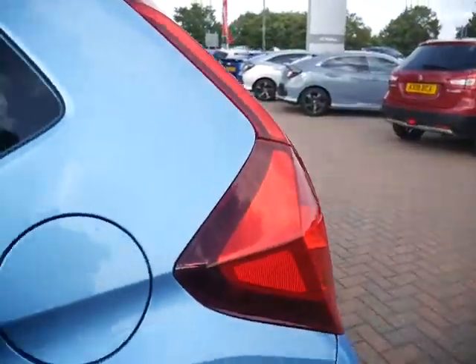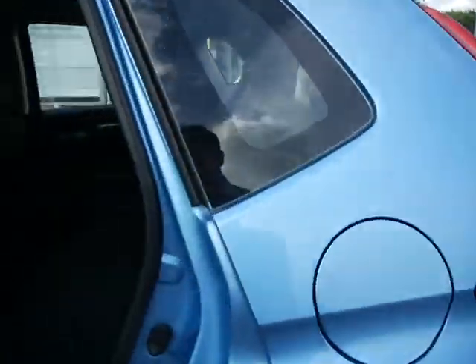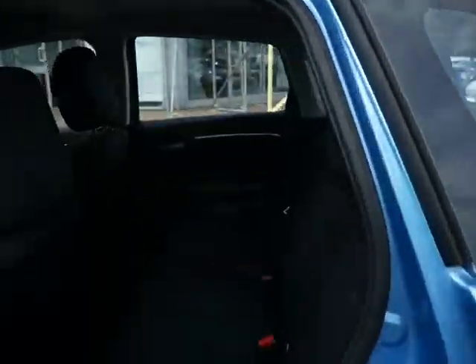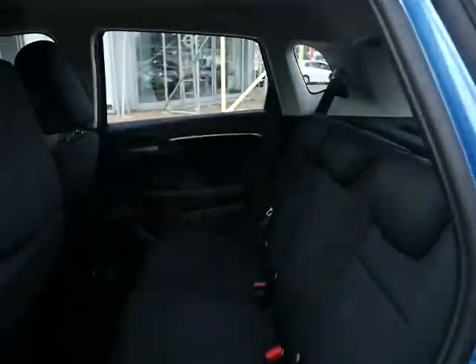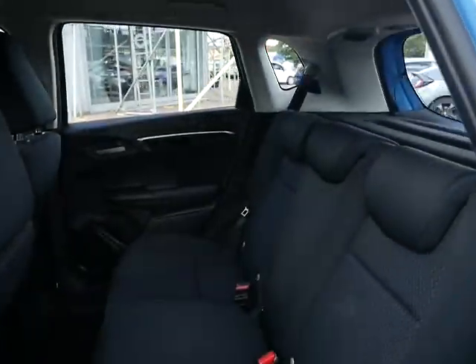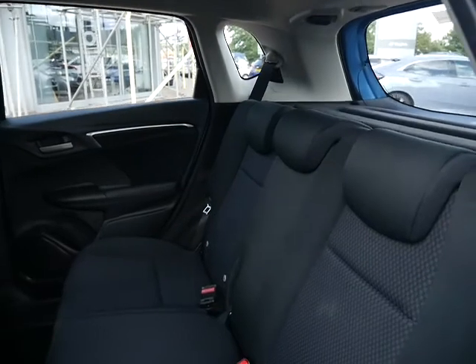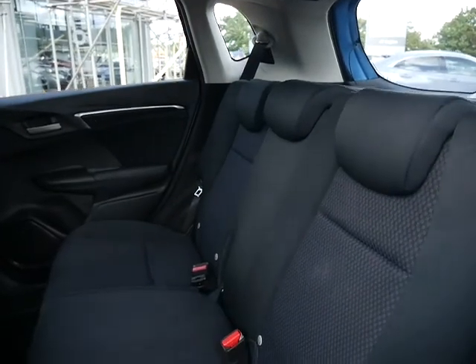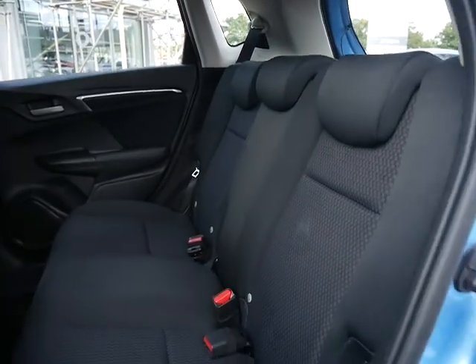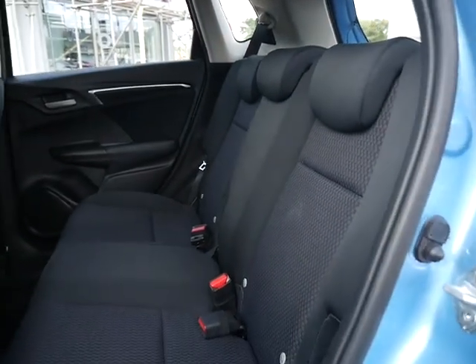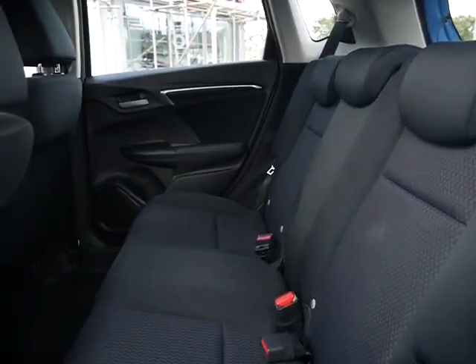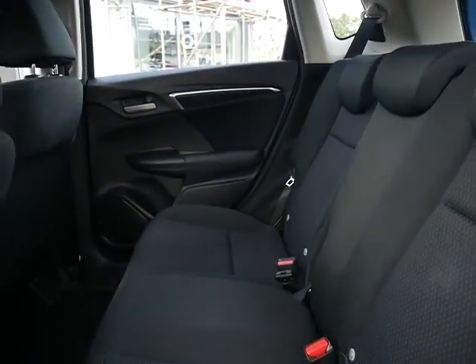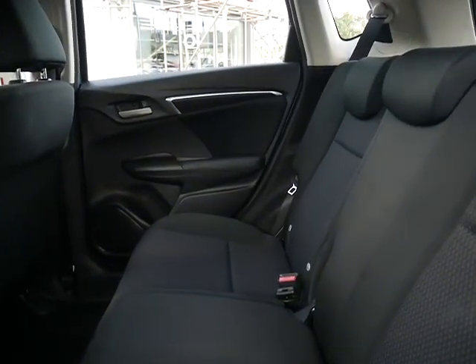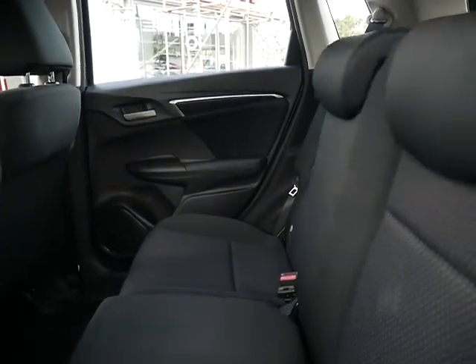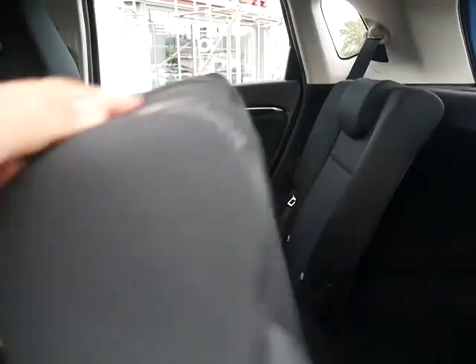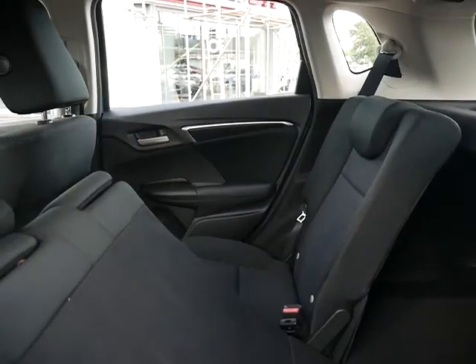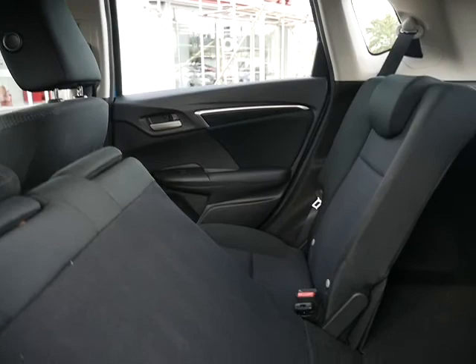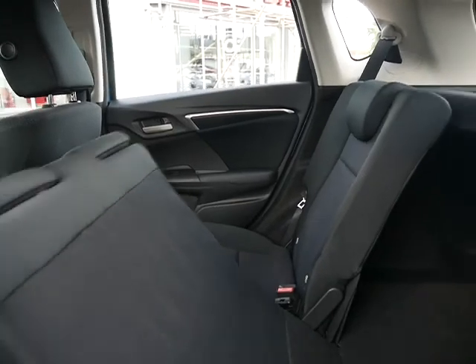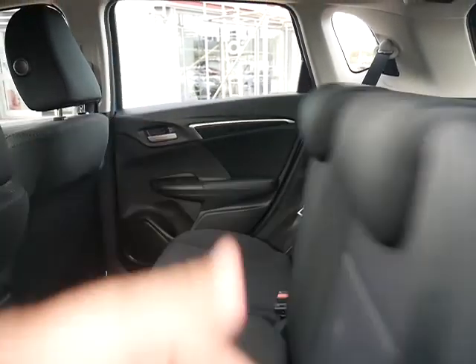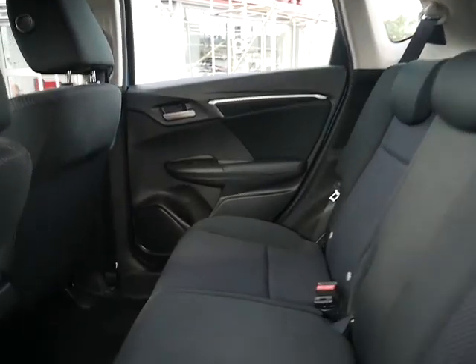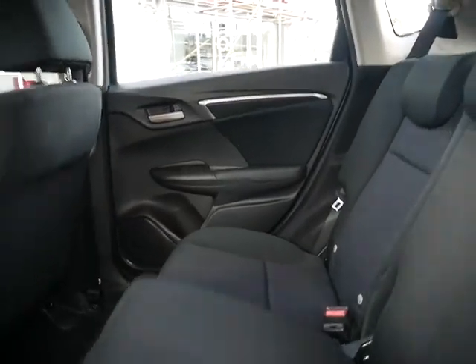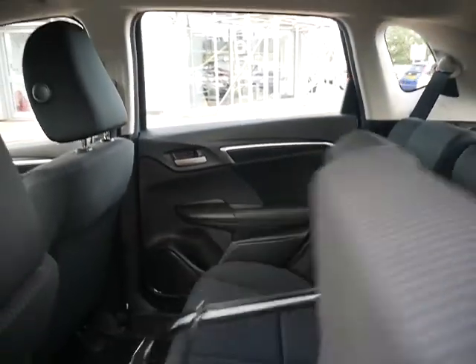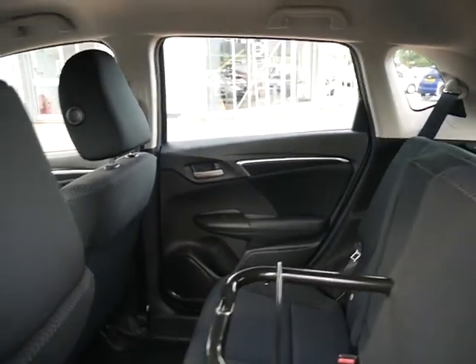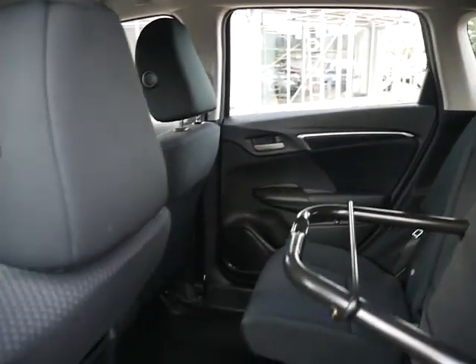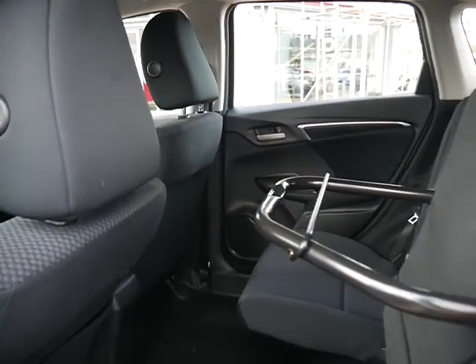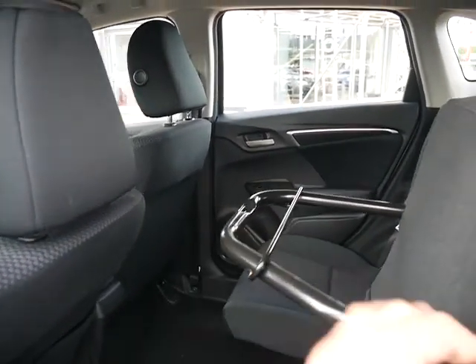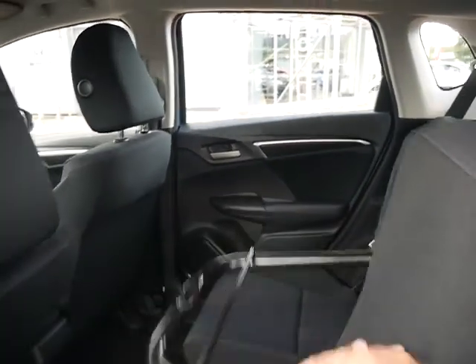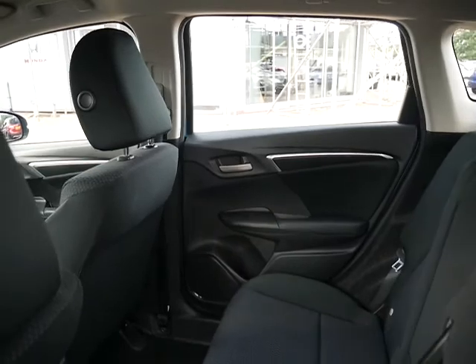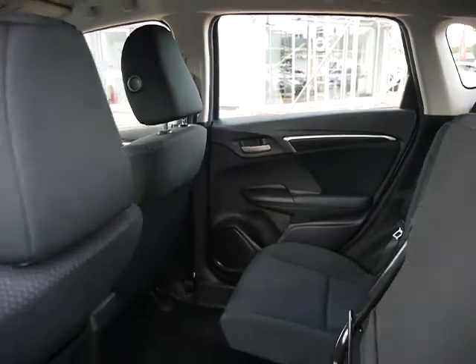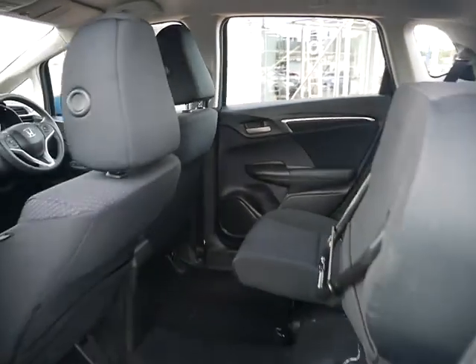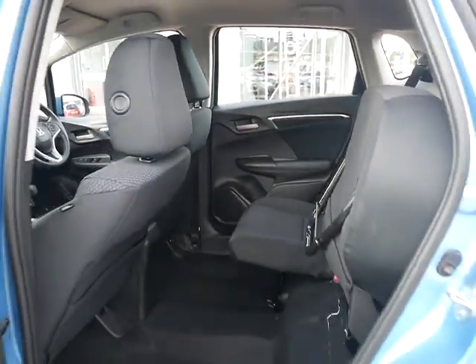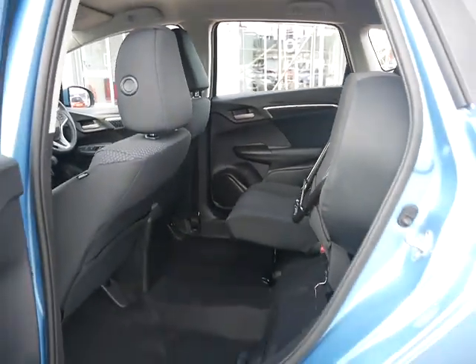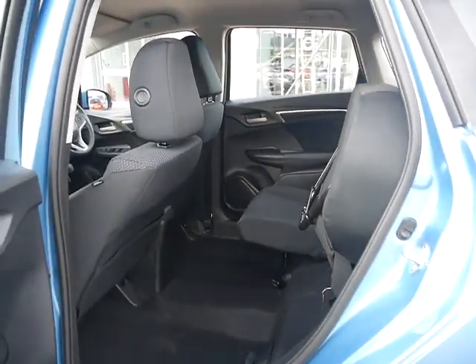The Jazz comes with Honda's magic seats, so it's 60-40 folding, but the base on this also lifts up and locks into place, giving you some valuable height space in the rear of the car.